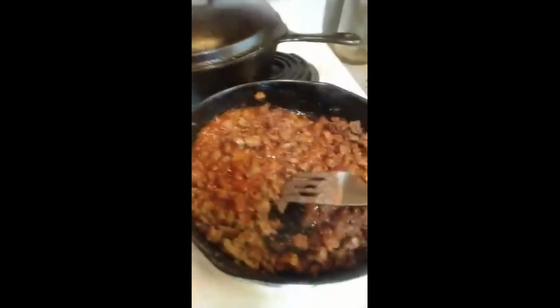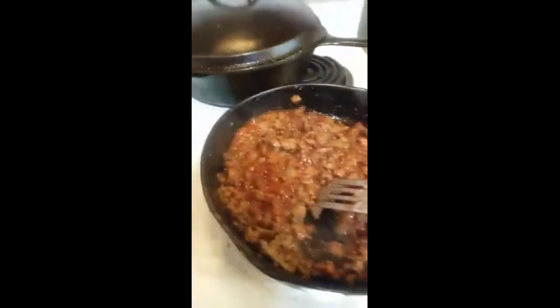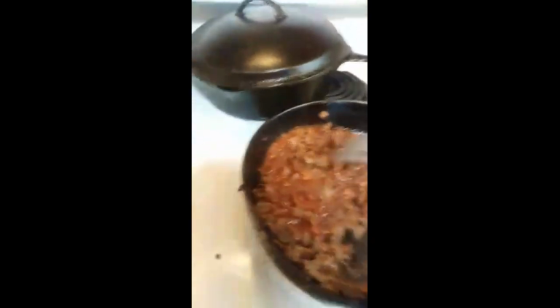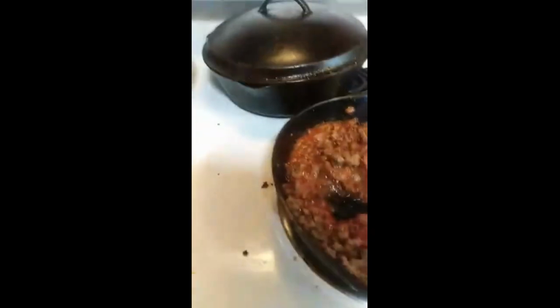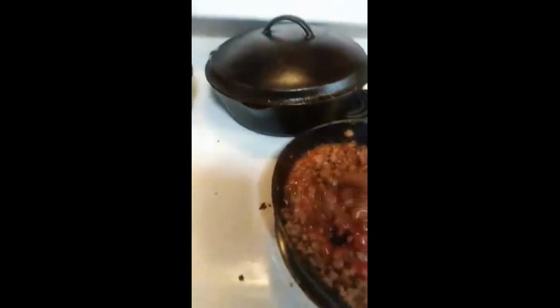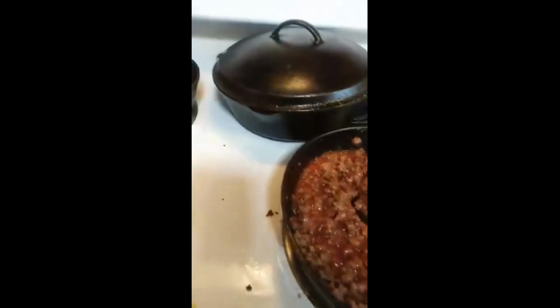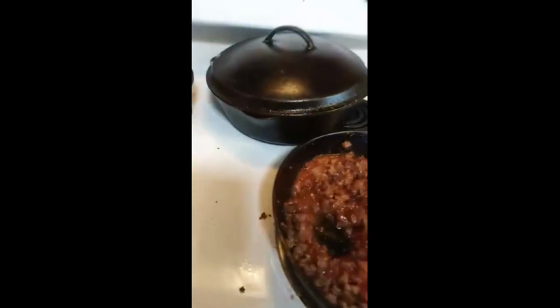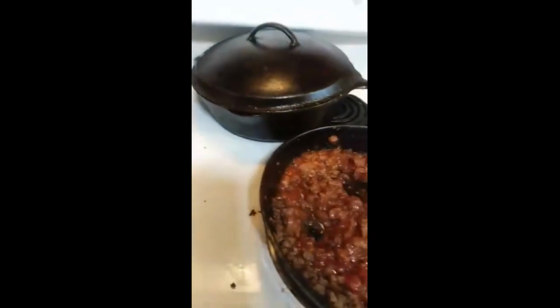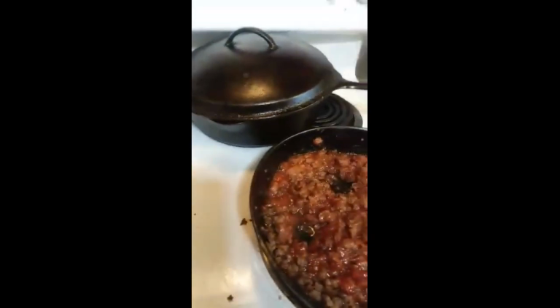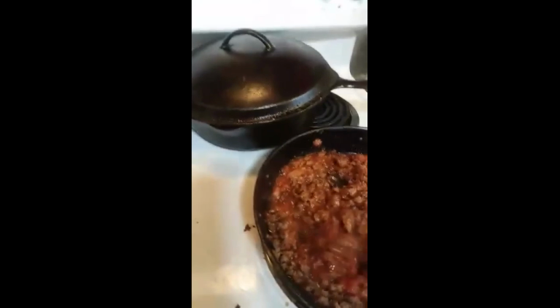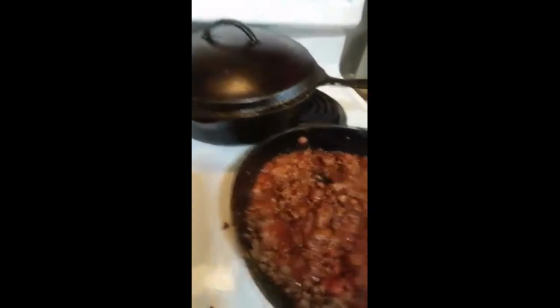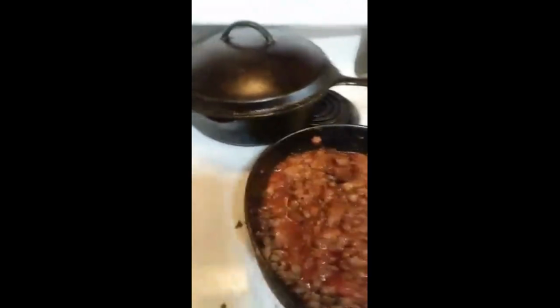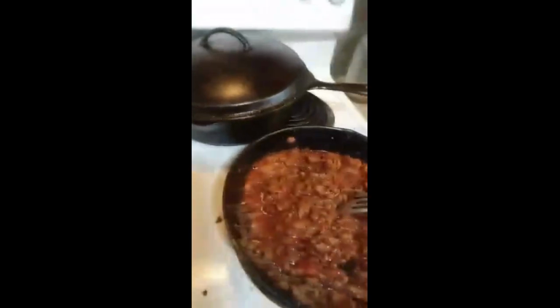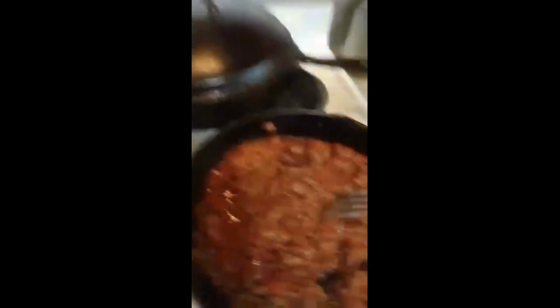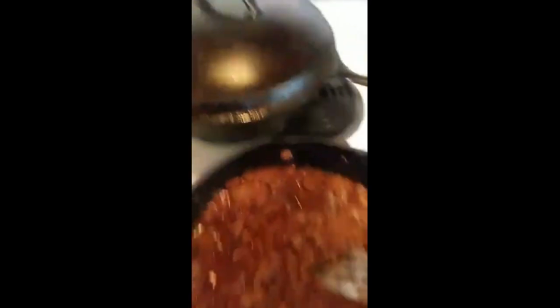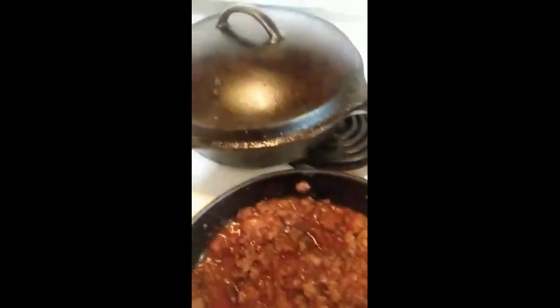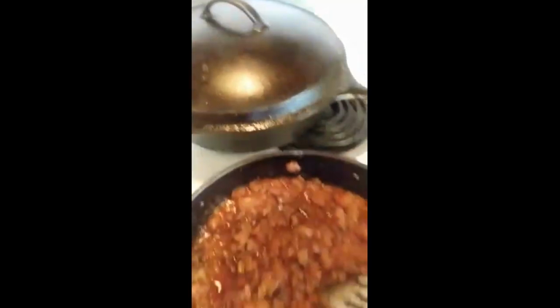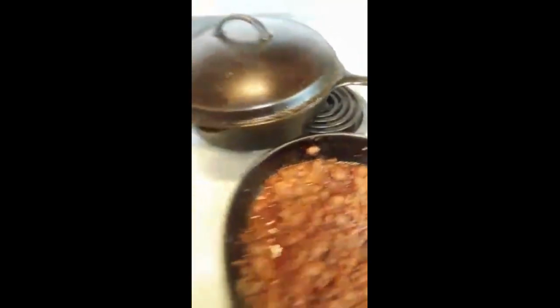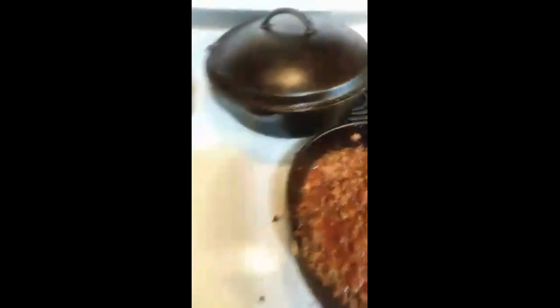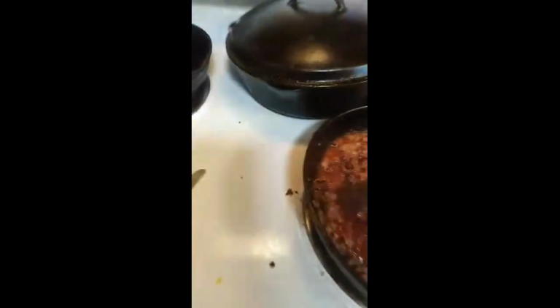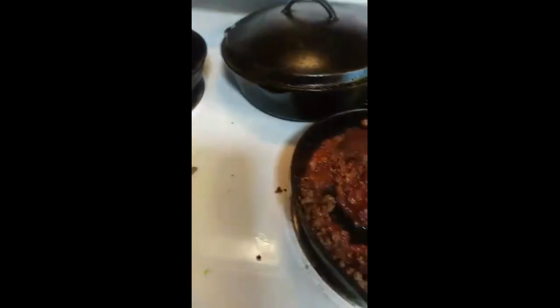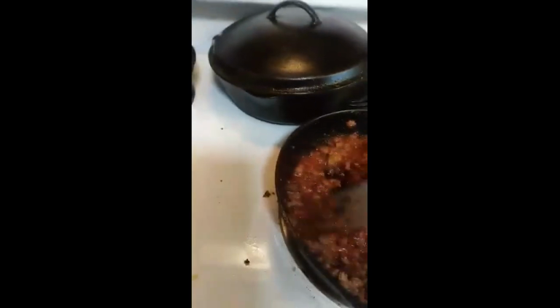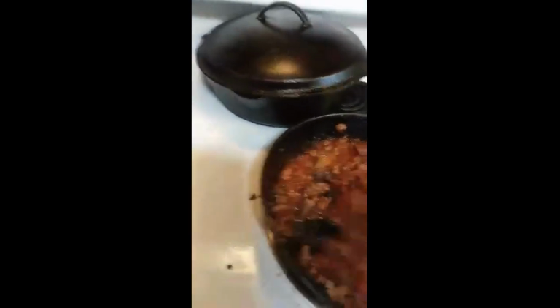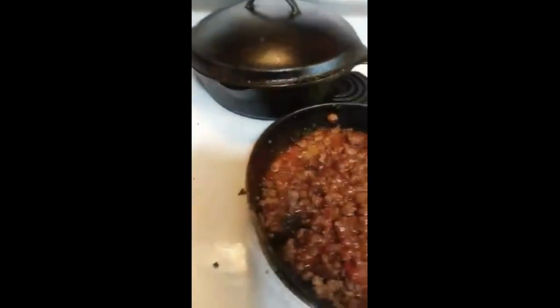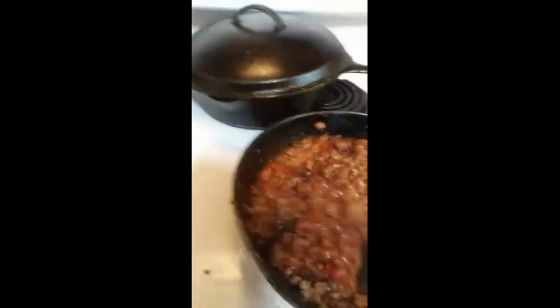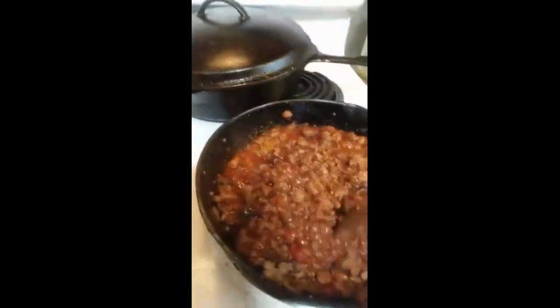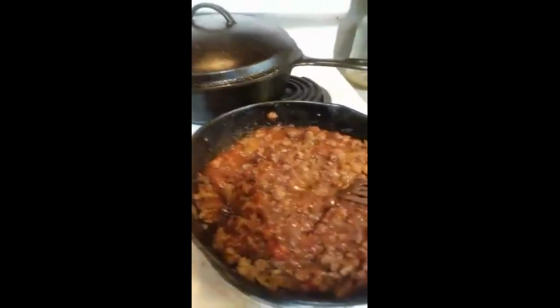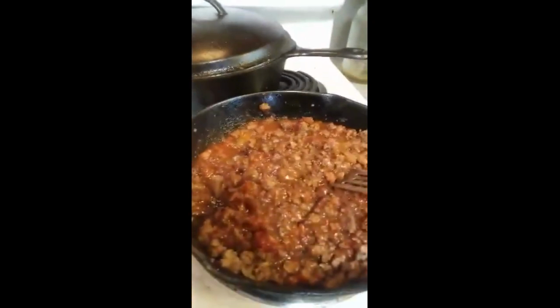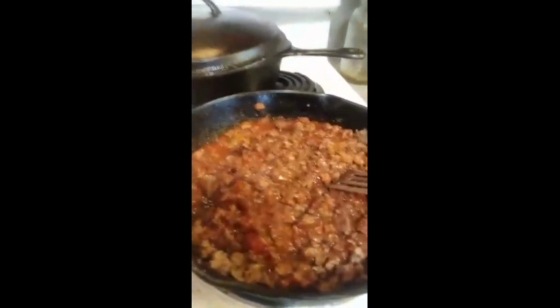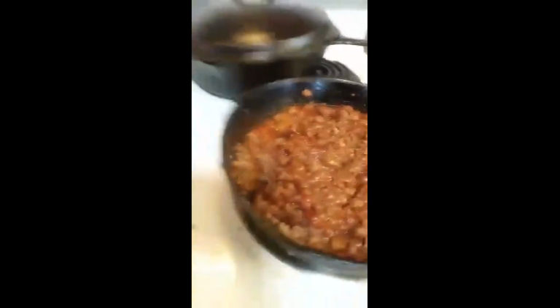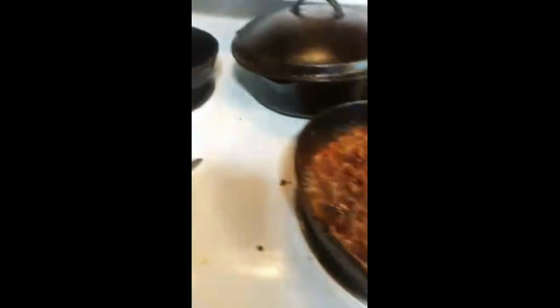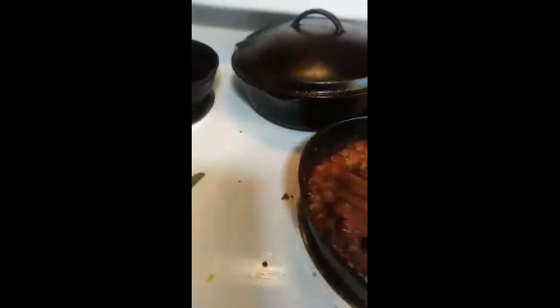Okay, so you just let that simmer — well, not simmer, I'm going to boil it so it kind of gets thick.